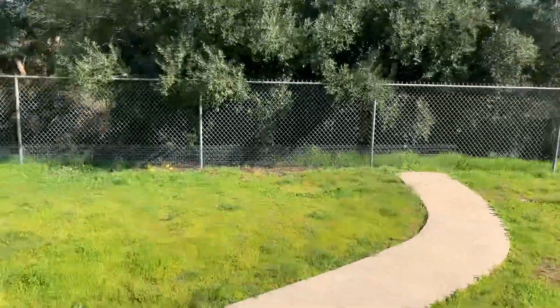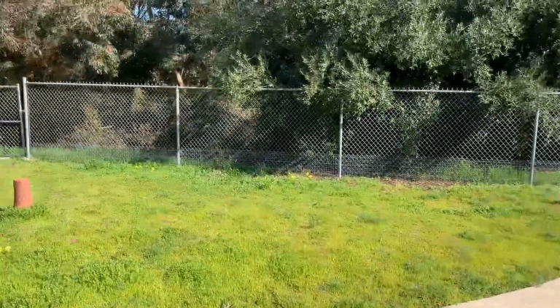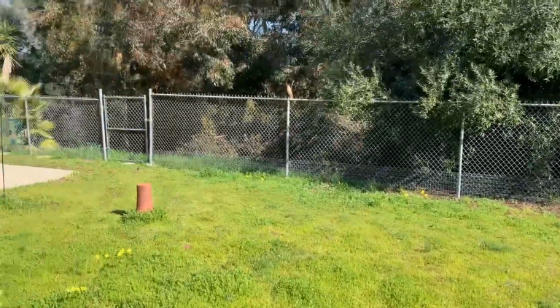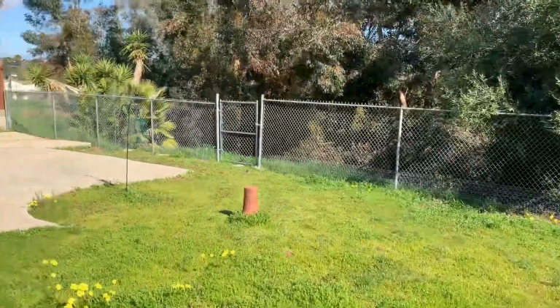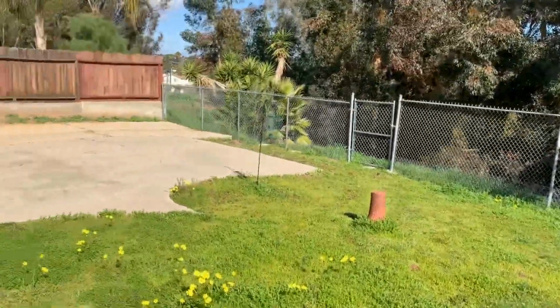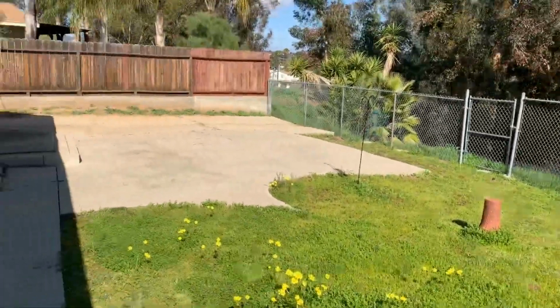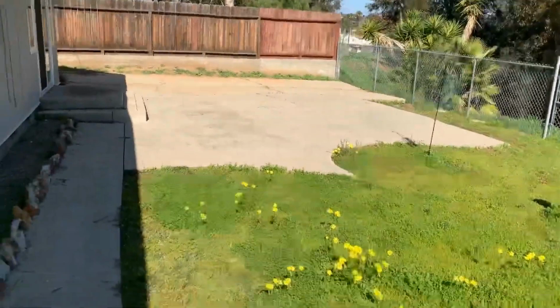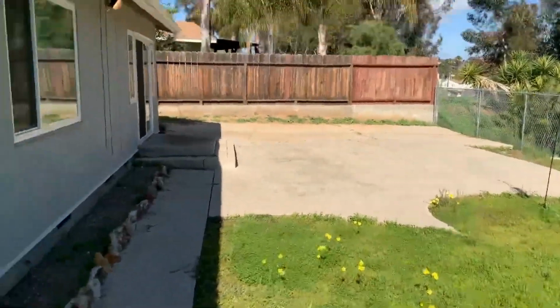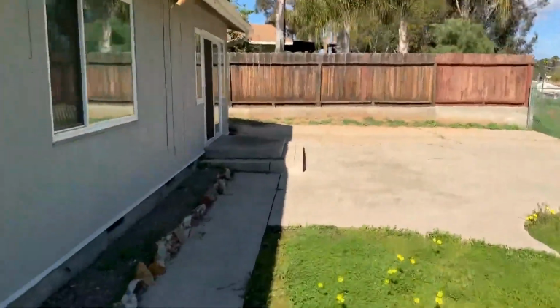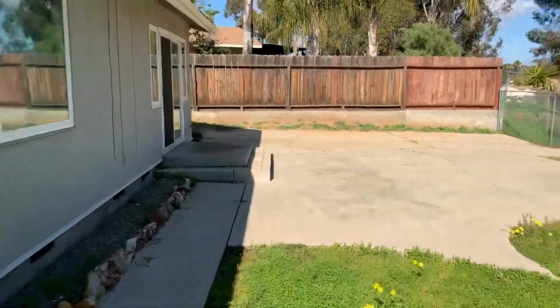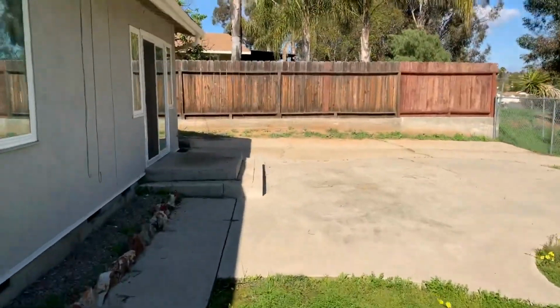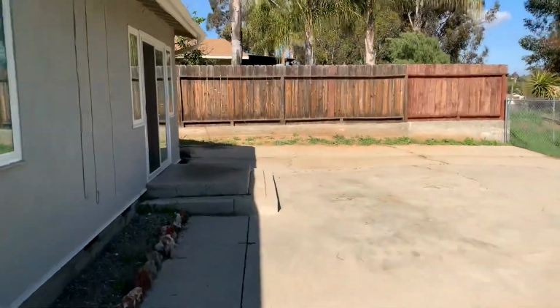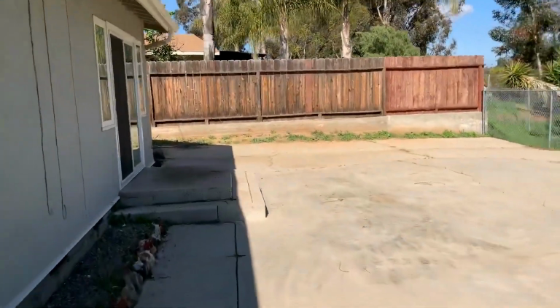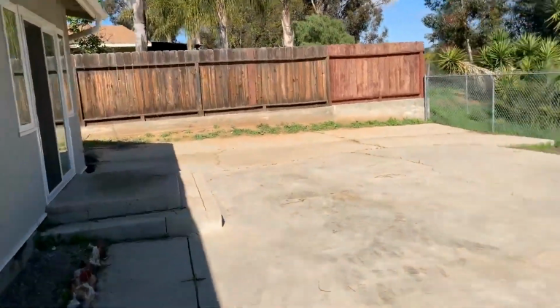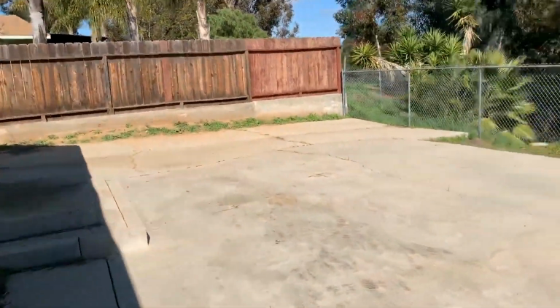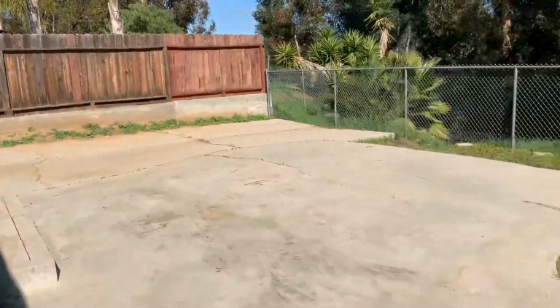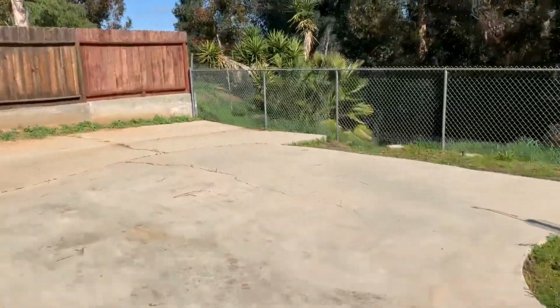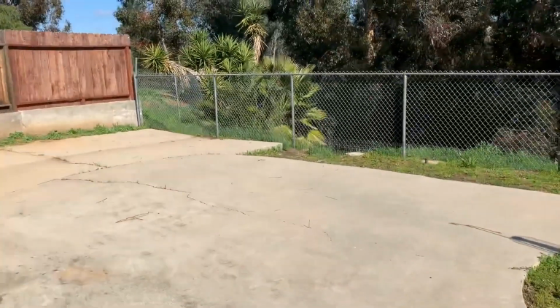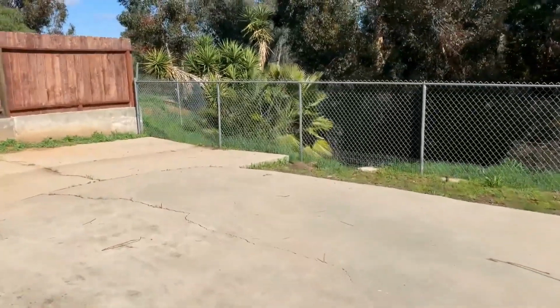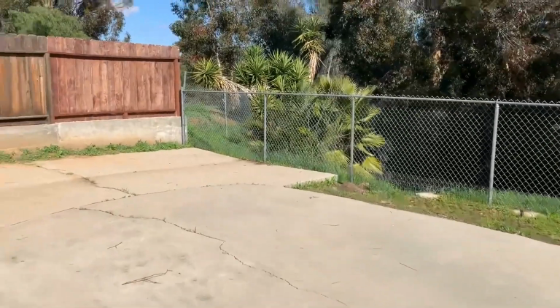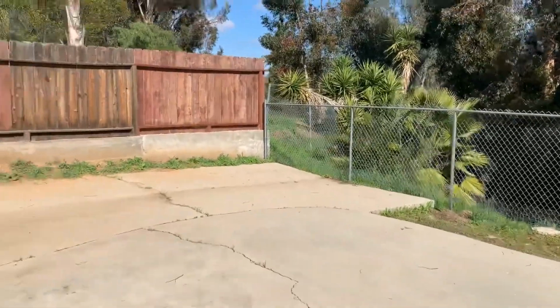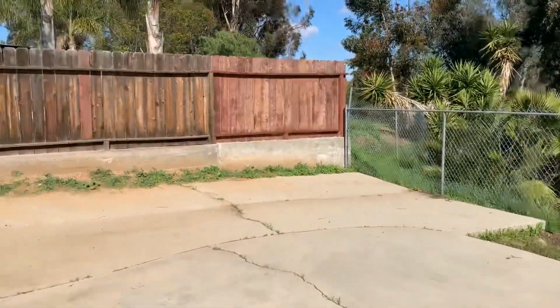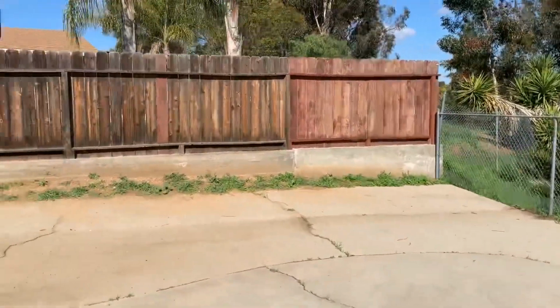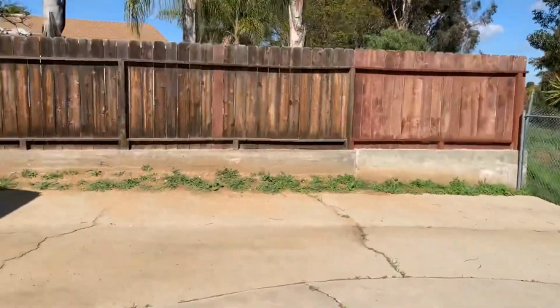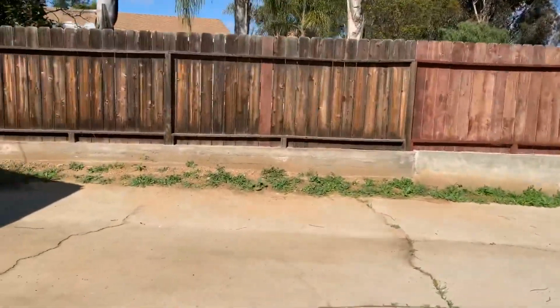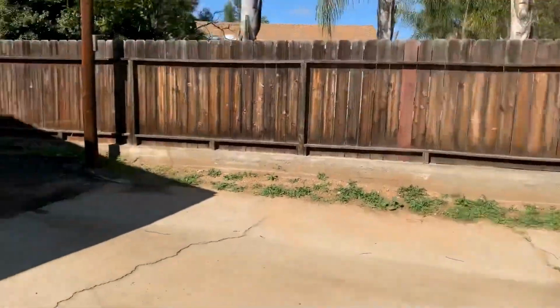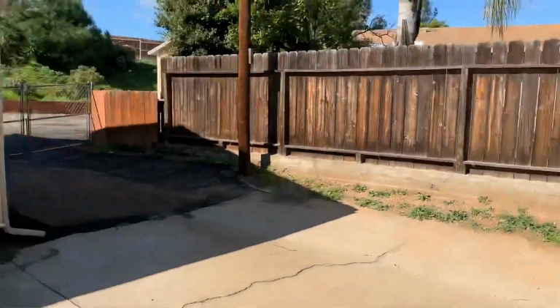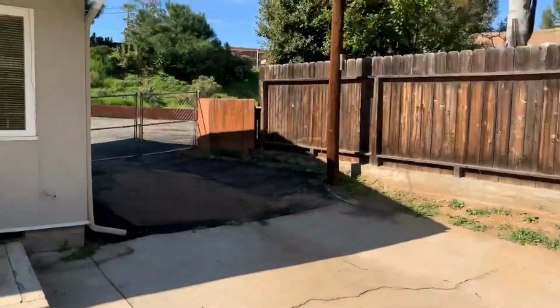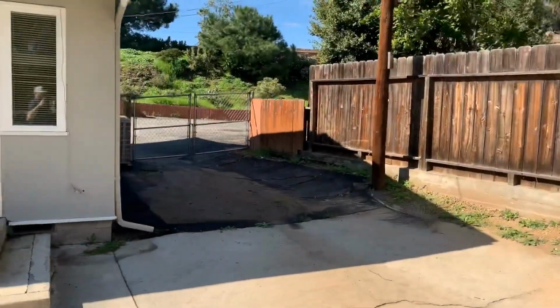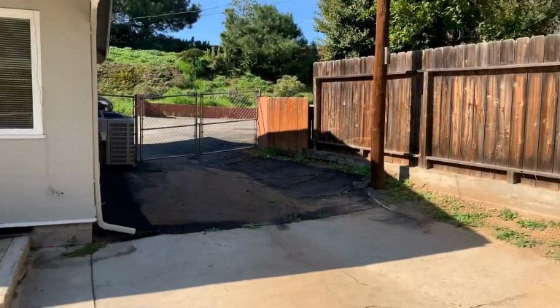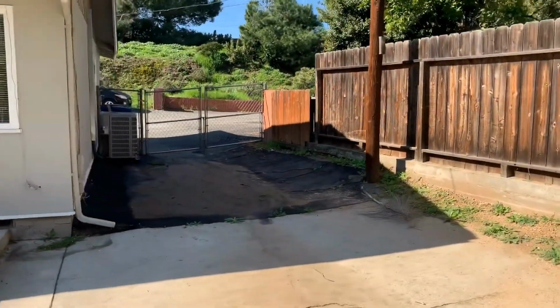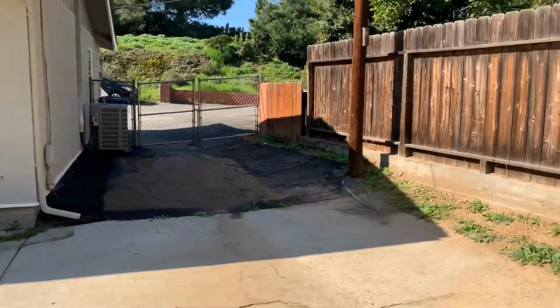Nice open backyard here. And again we have double gates to the side yard.